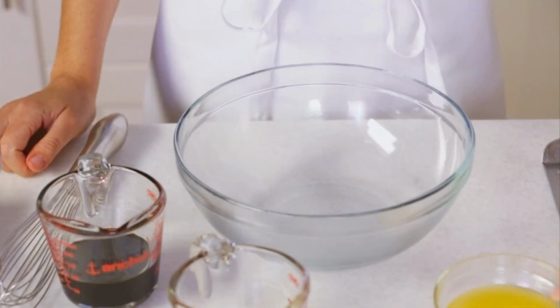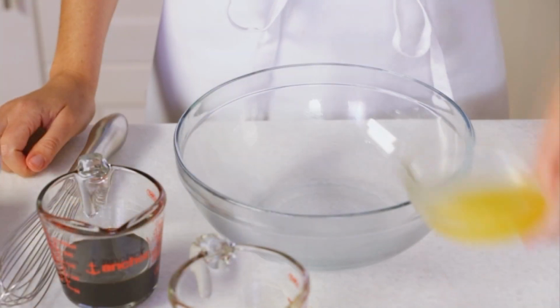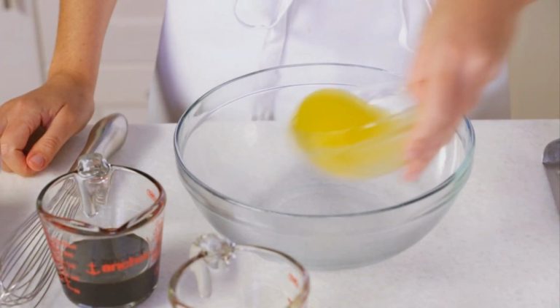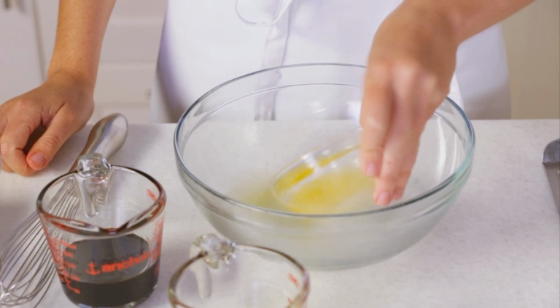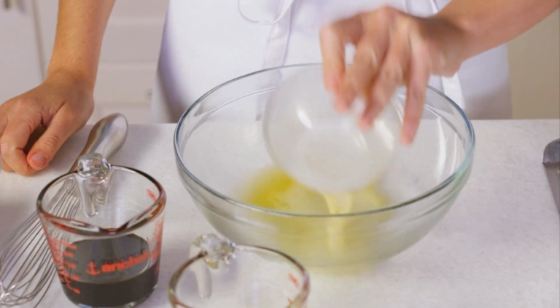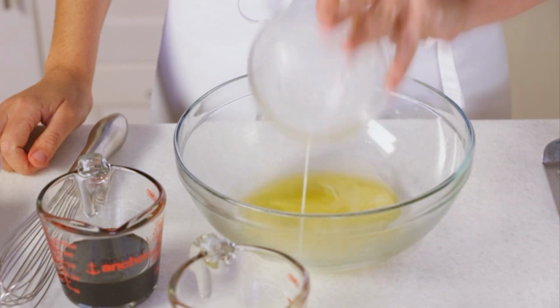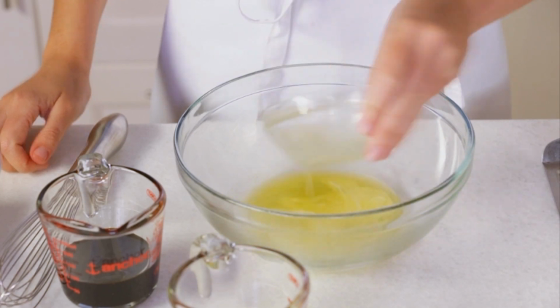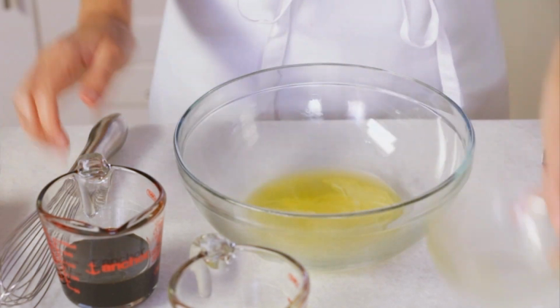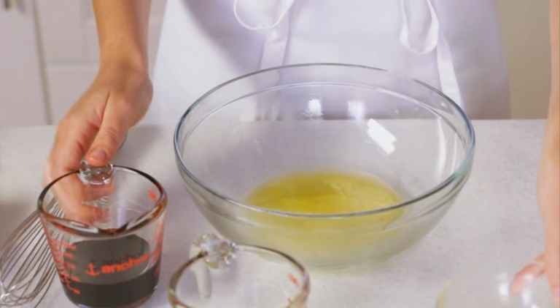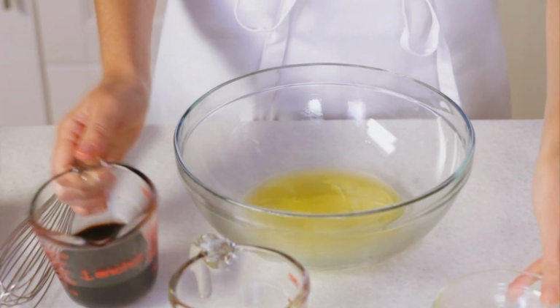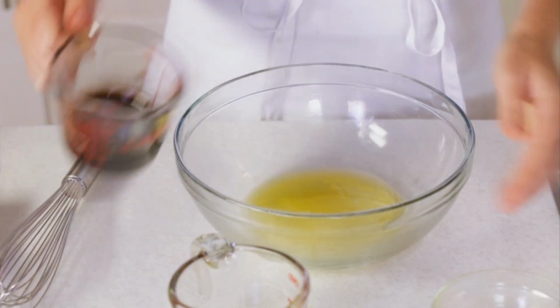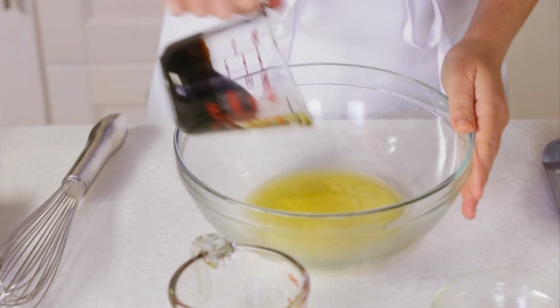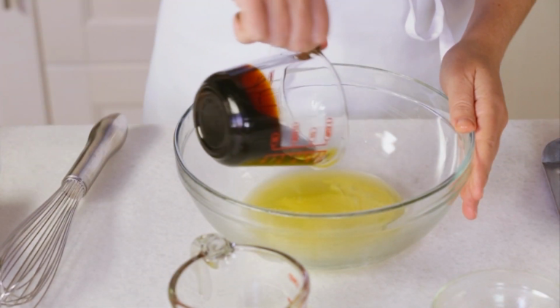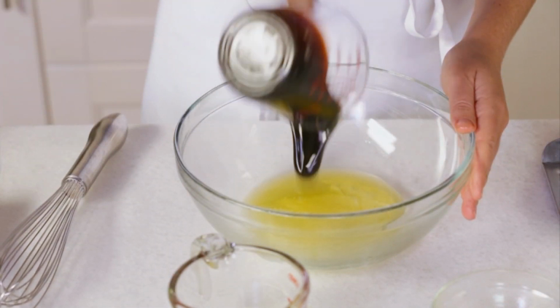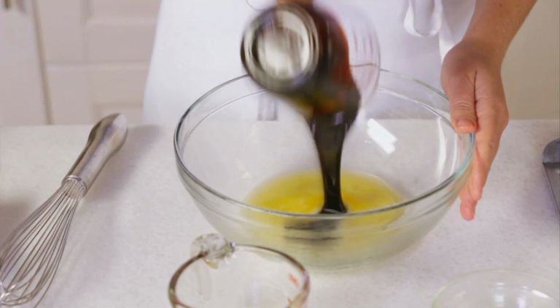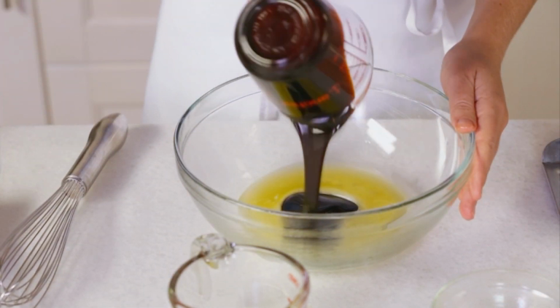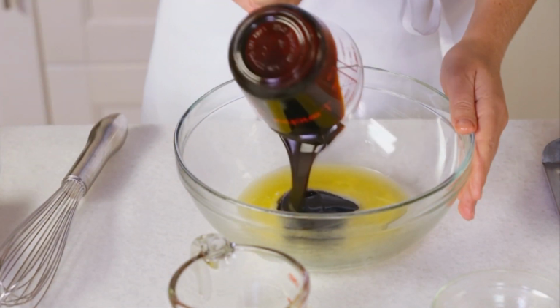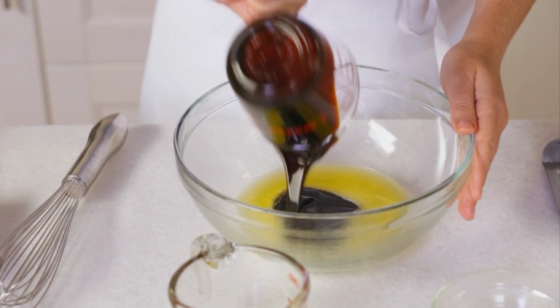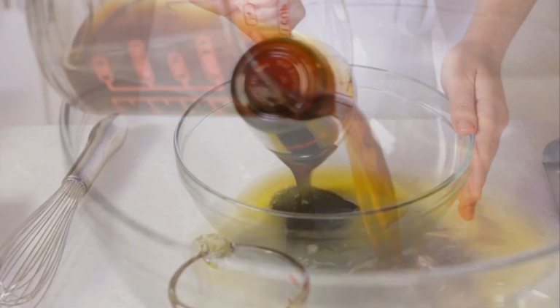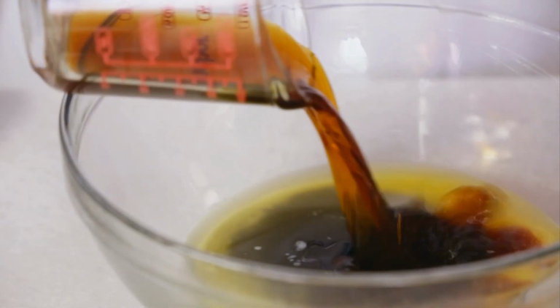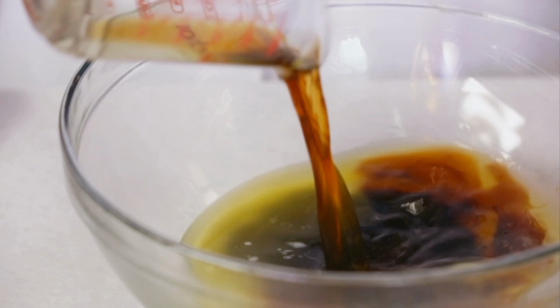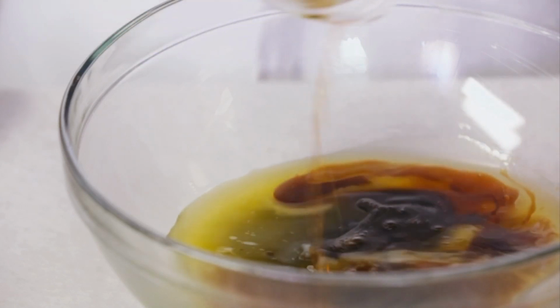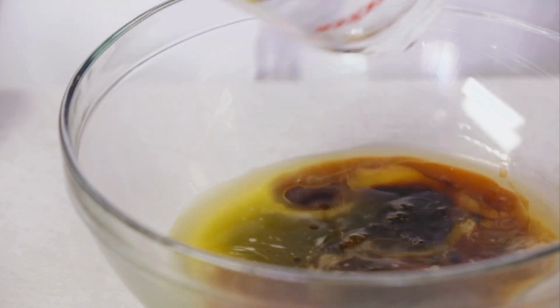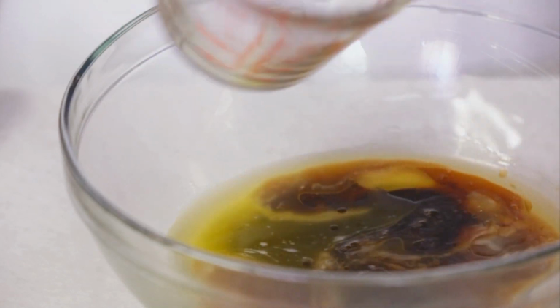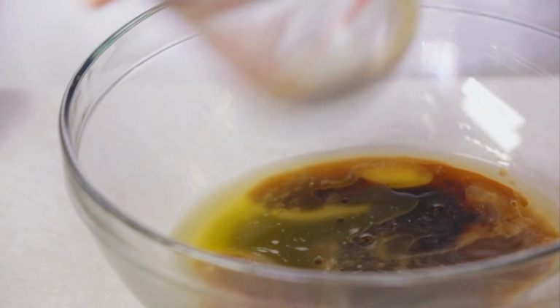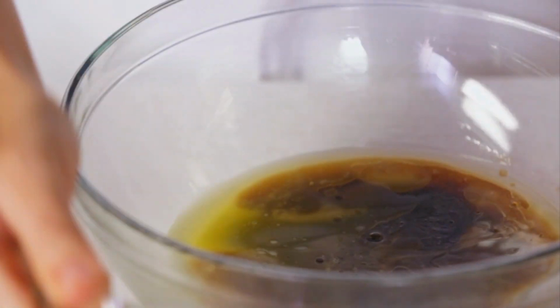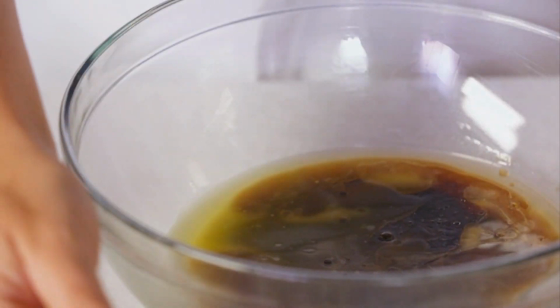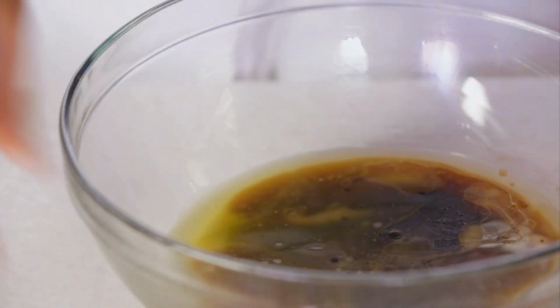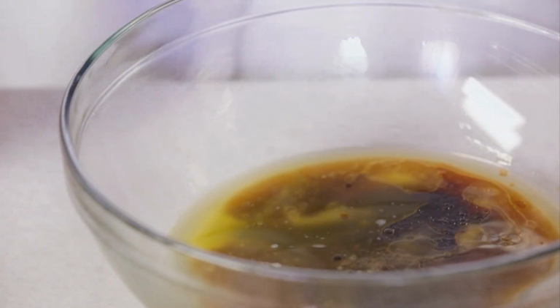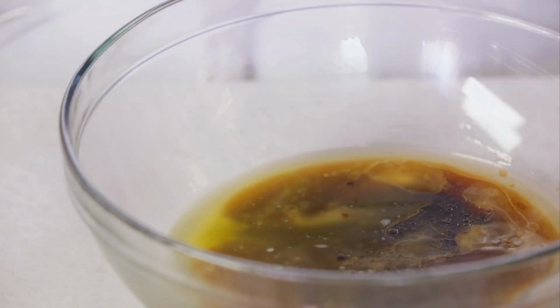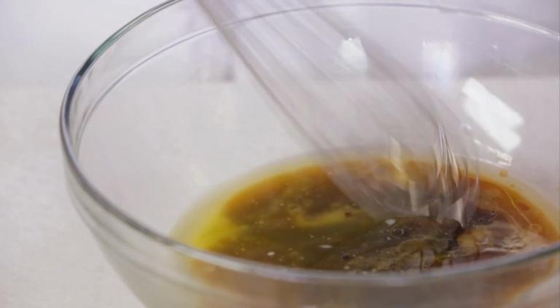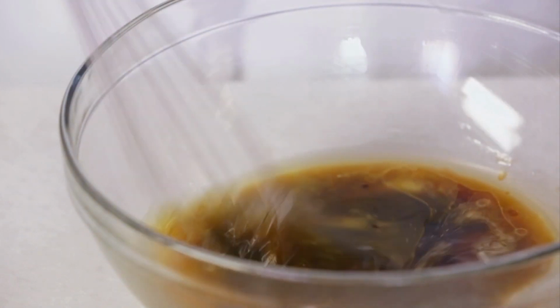For my wet ingredients I'm whisking together some unsalted butter that has been melted and cooled, molasses, and some brewed, cooled coffee. I want to get this well blended.